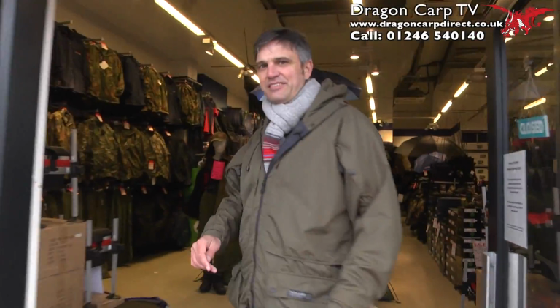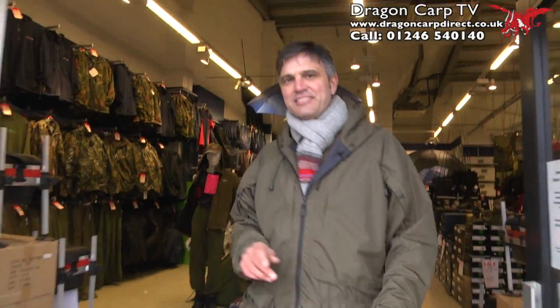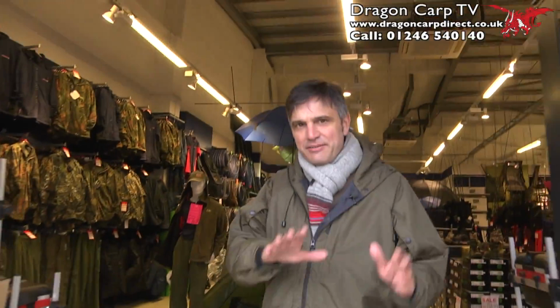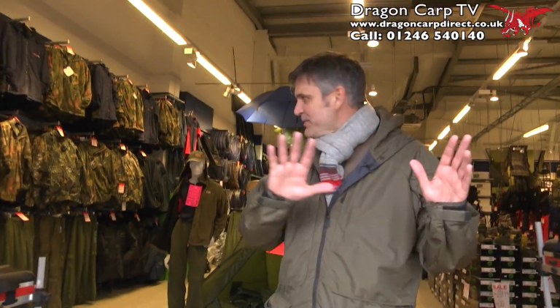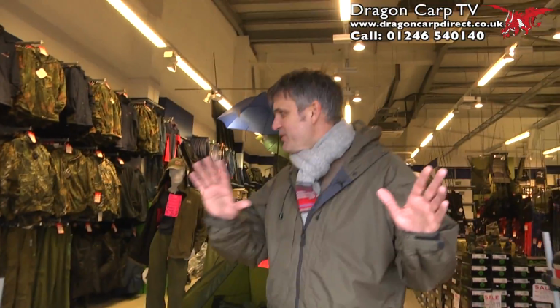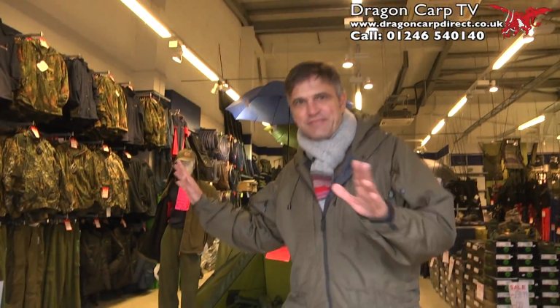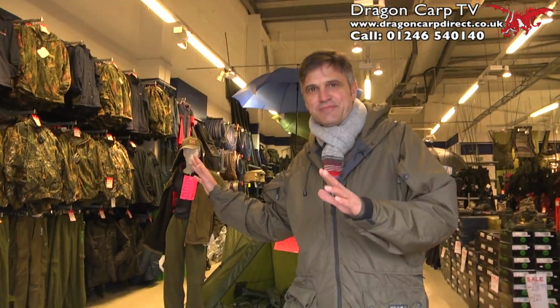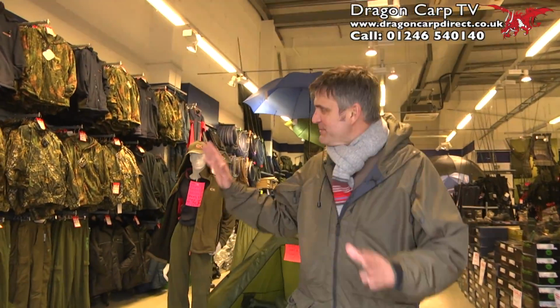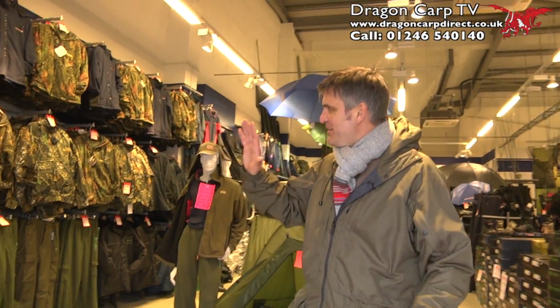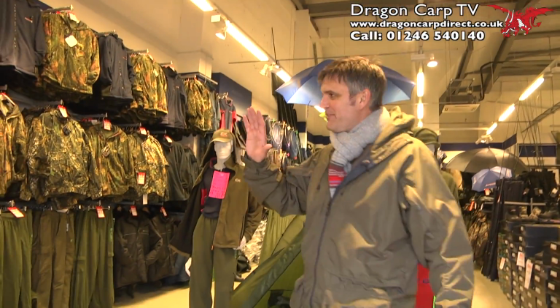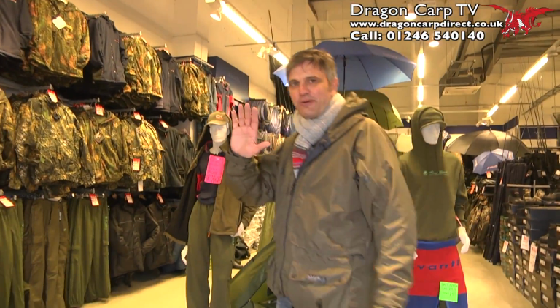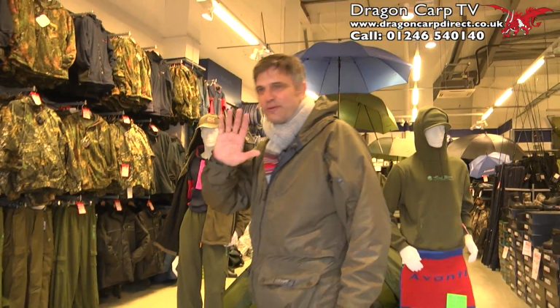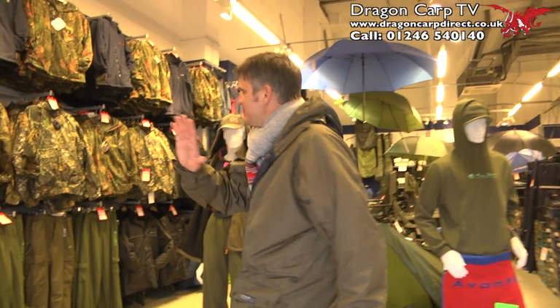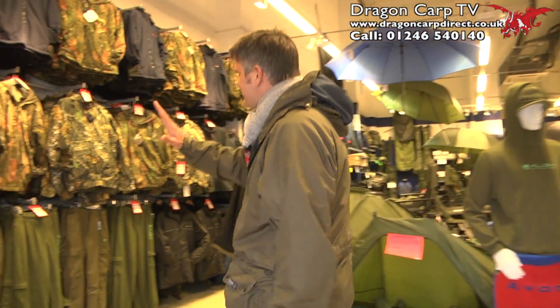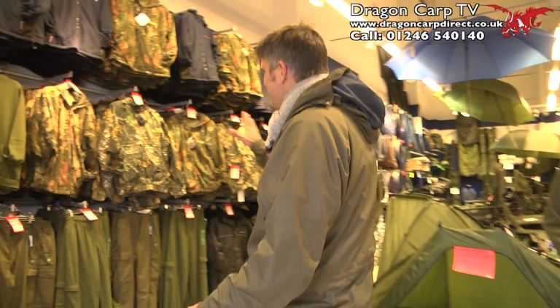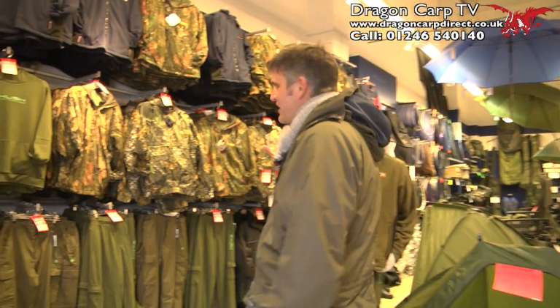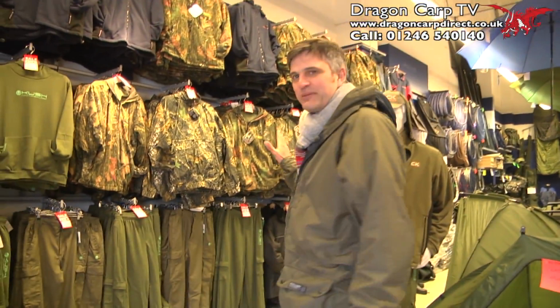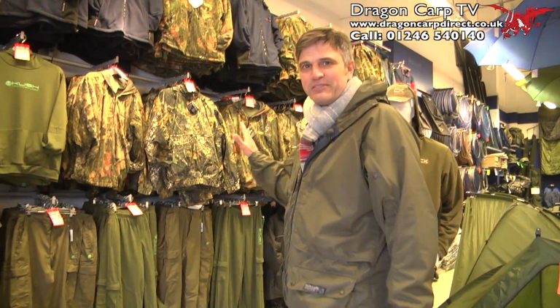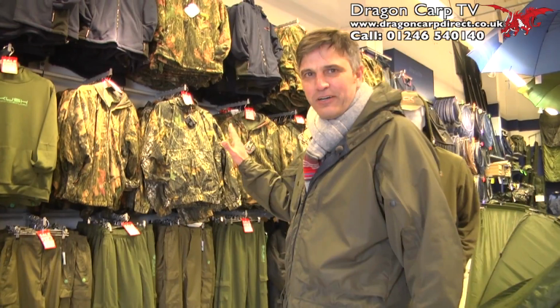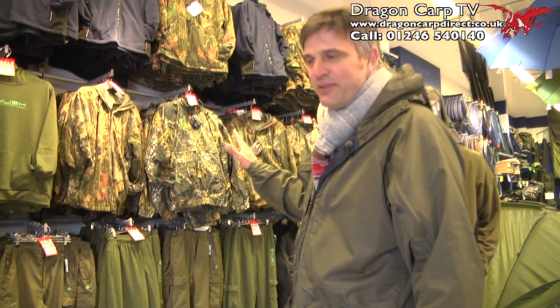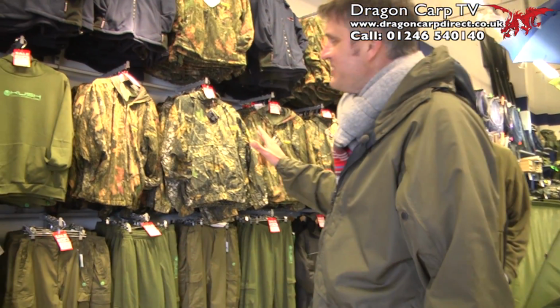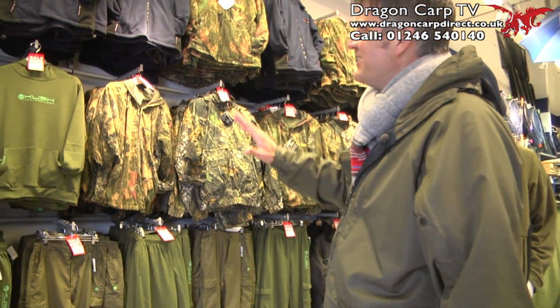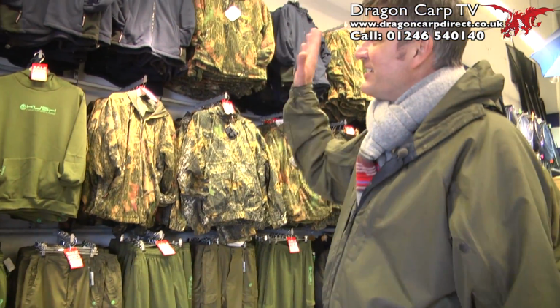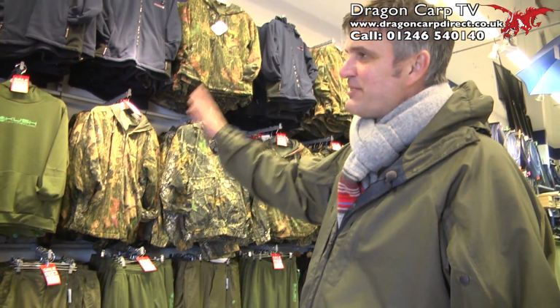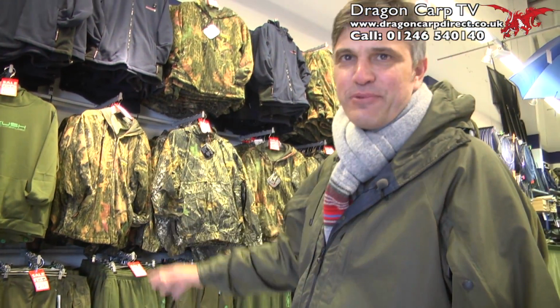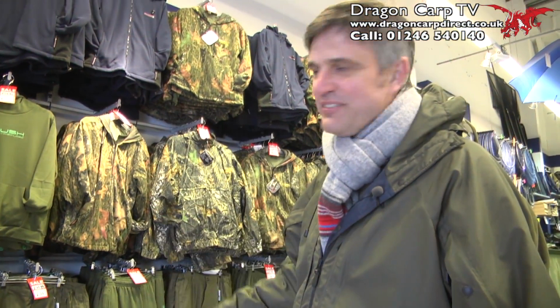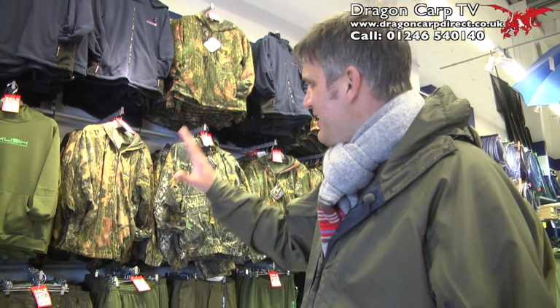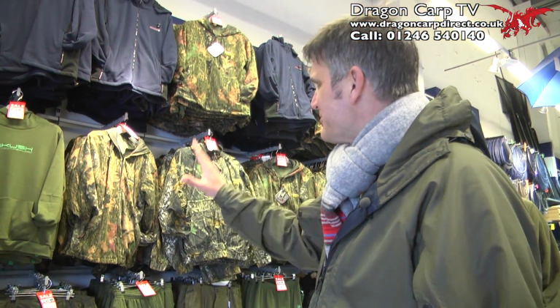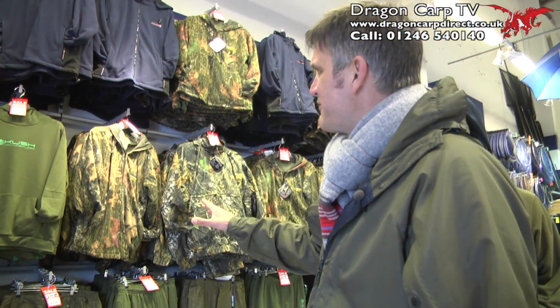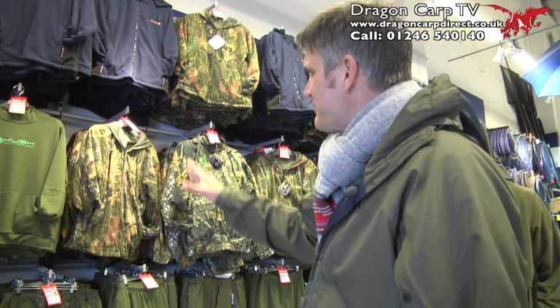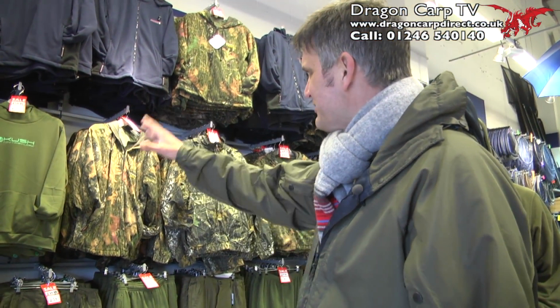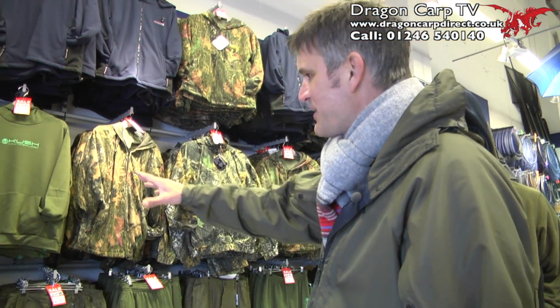As you can see, I'm going to walk you through it. We start off with all the latest camo clothing, carp clothing, loads of different prices, something for everyone, right down to £20.